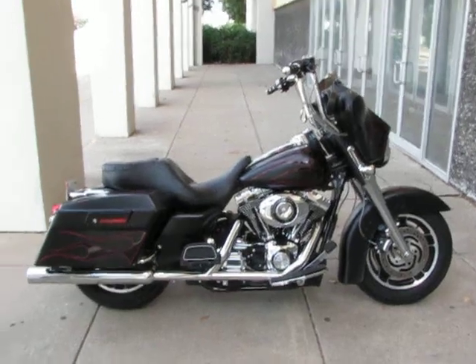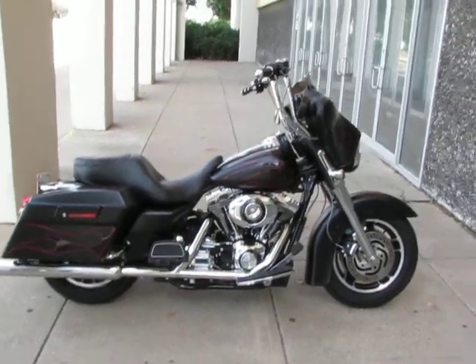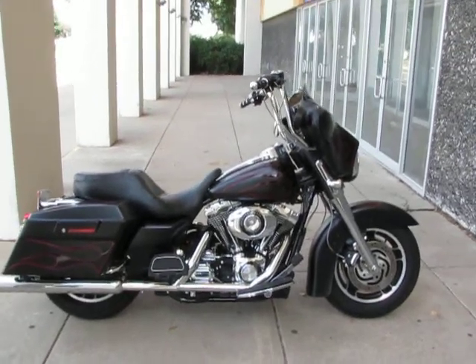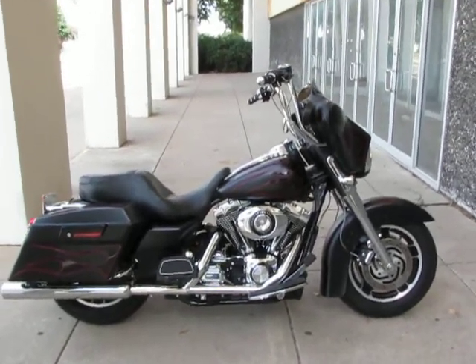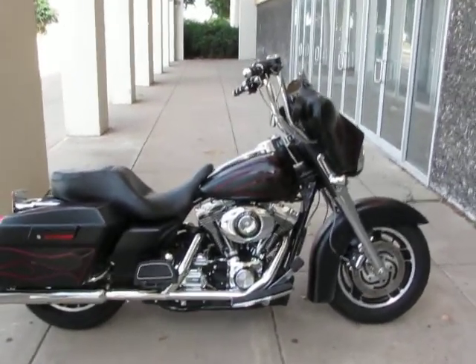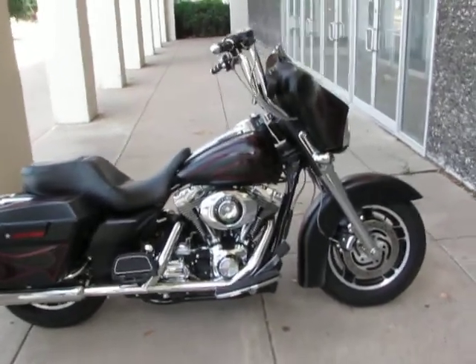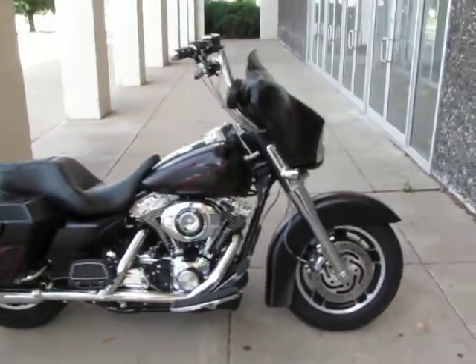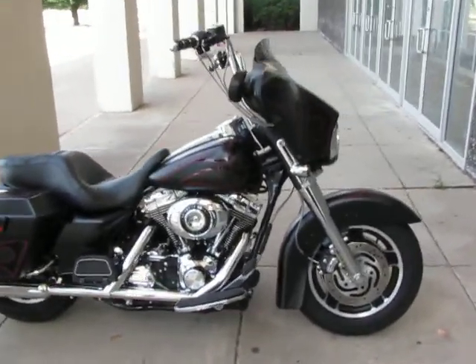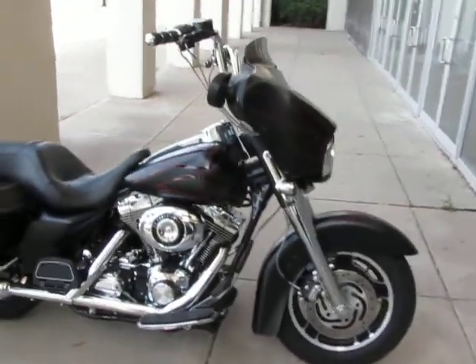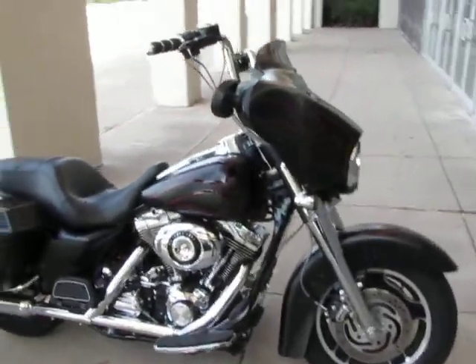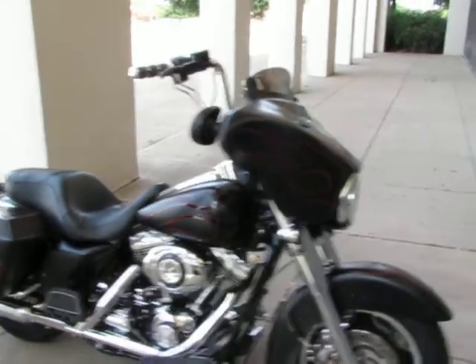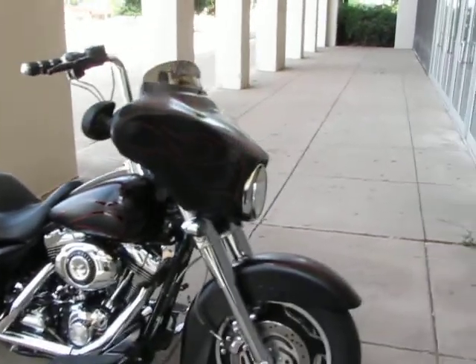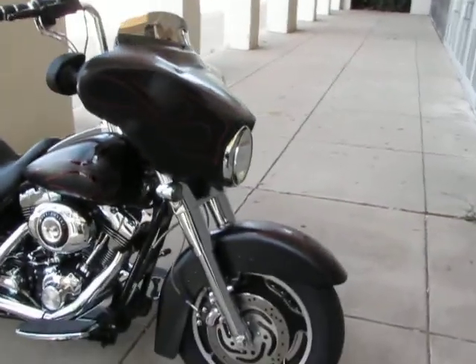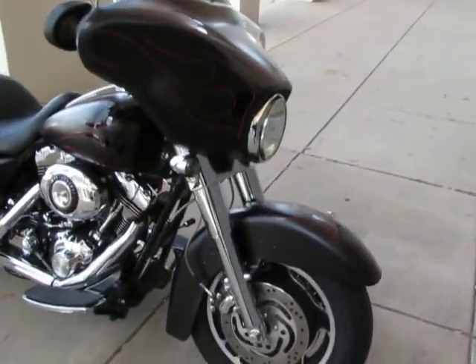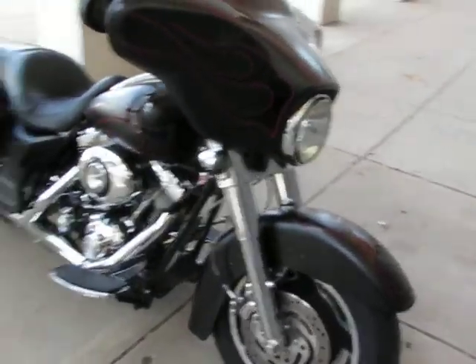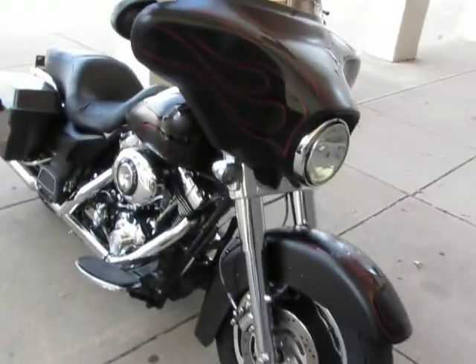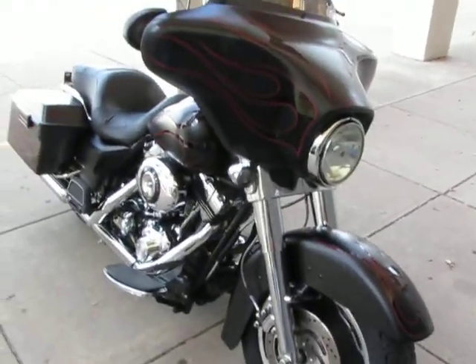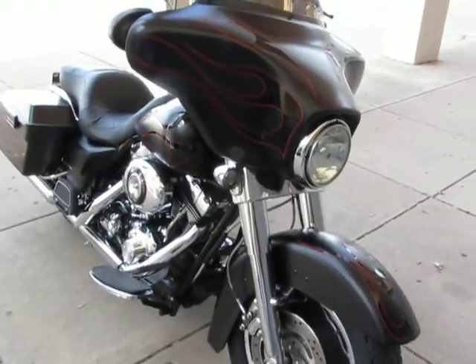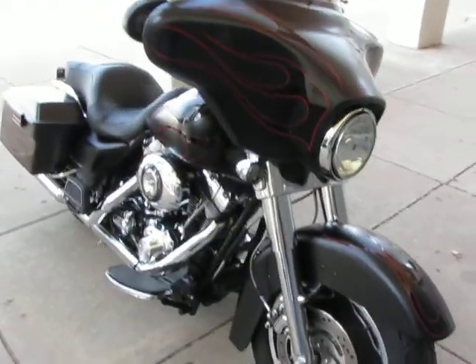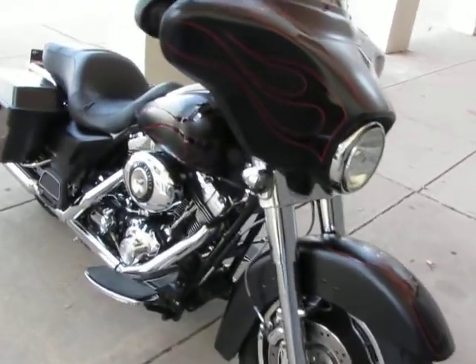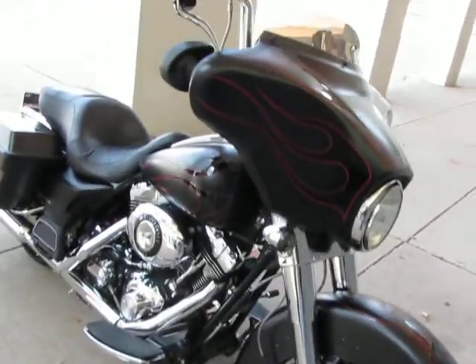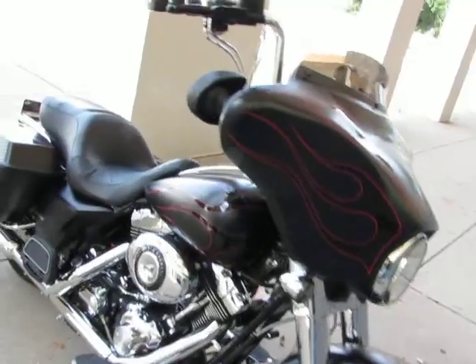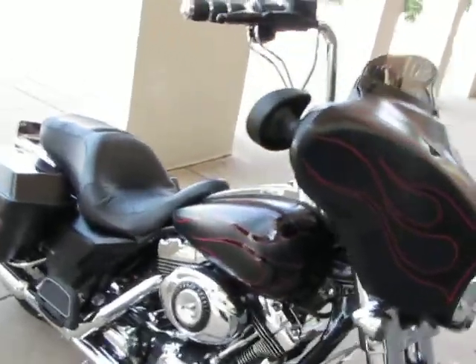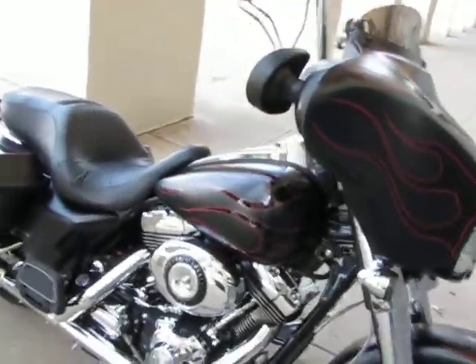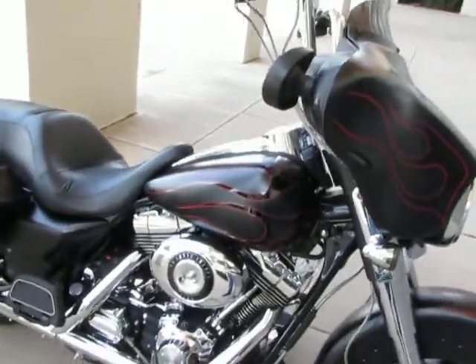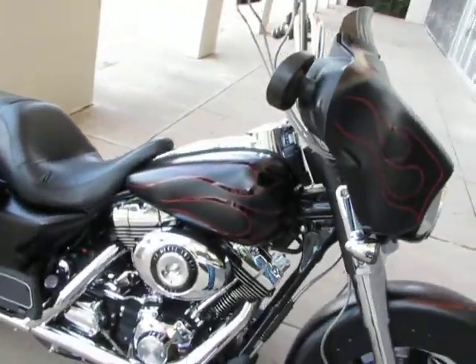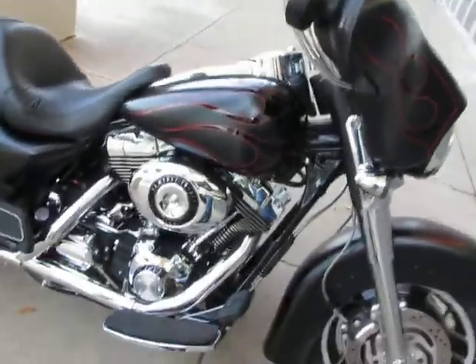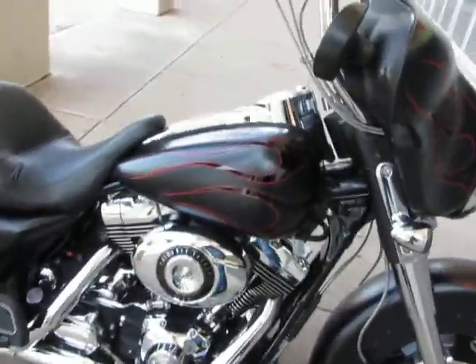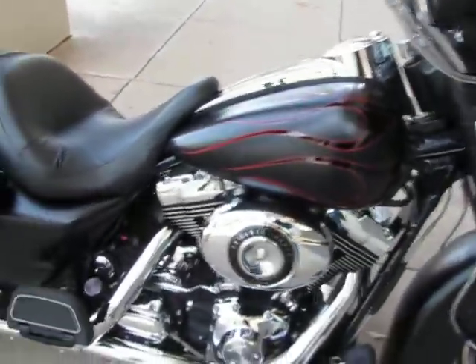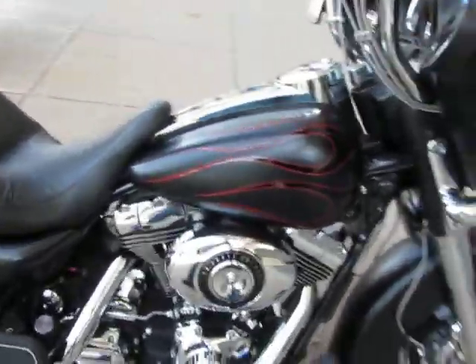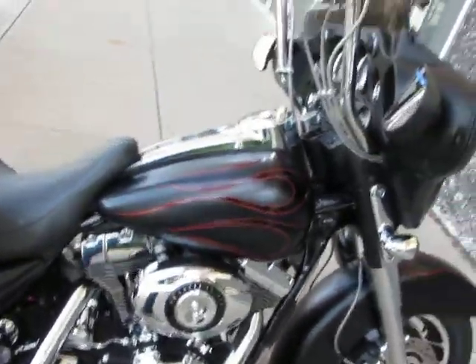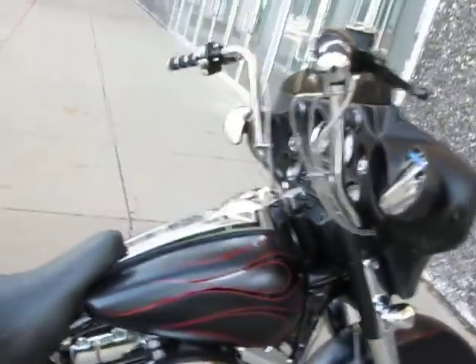Hello folks, this is Bronco Bob with American Motorcycle Trading Company, and I'm here today to show you a really good looking 2008 FLHX, which is the Harley Davidson Street Glide.